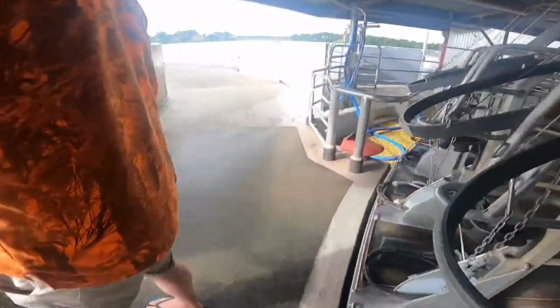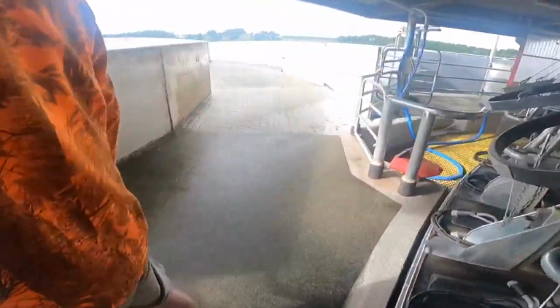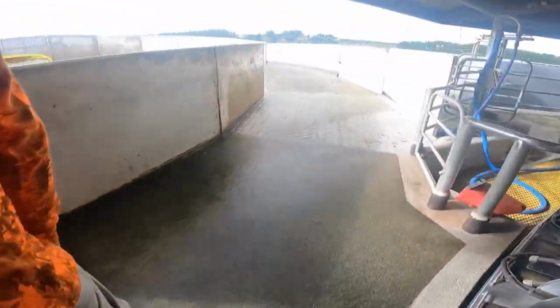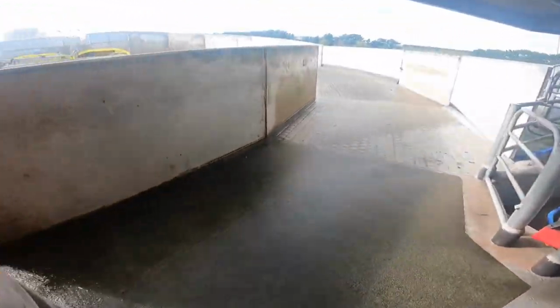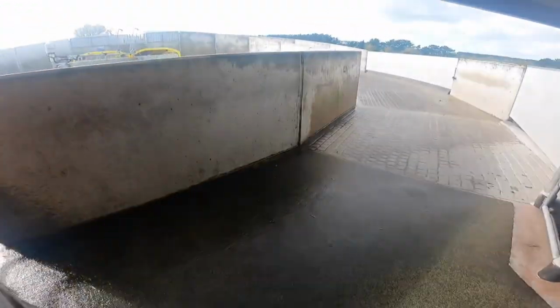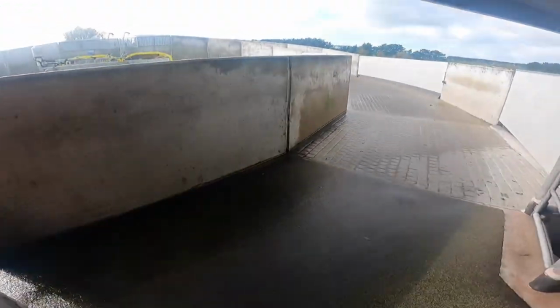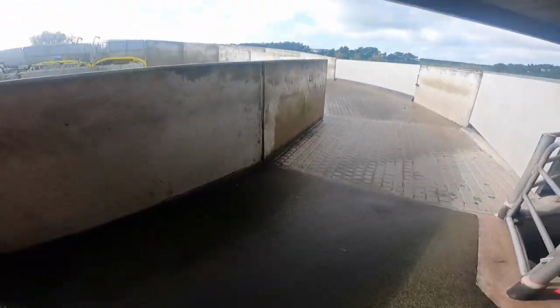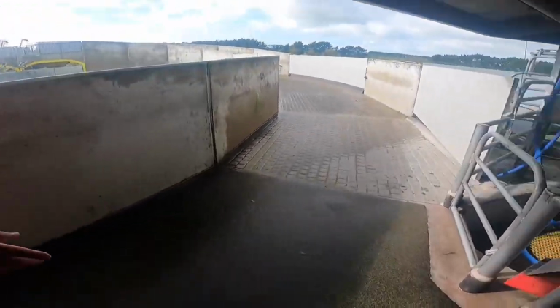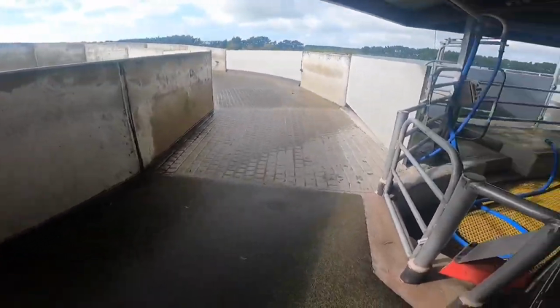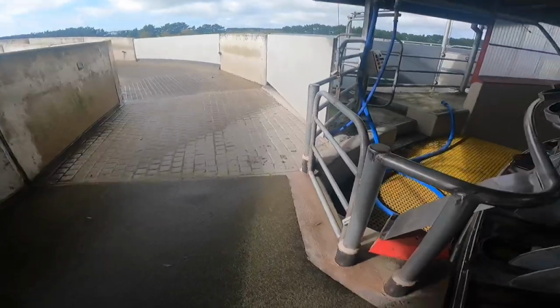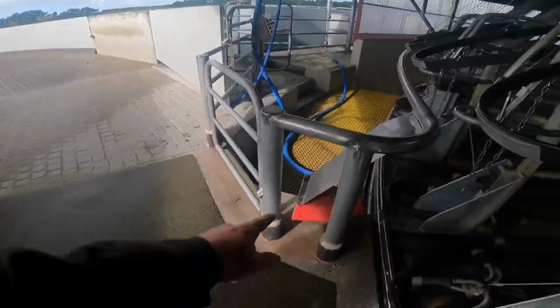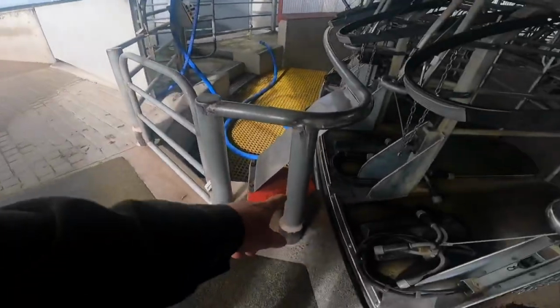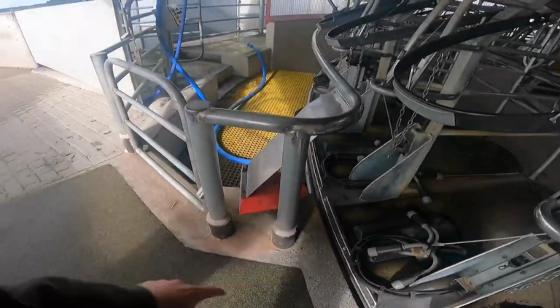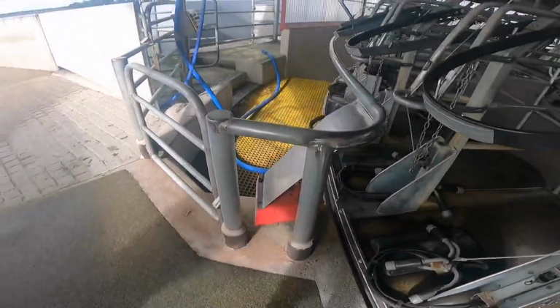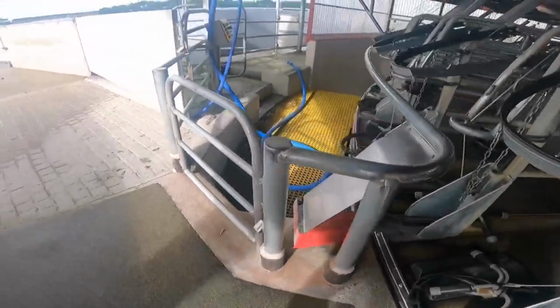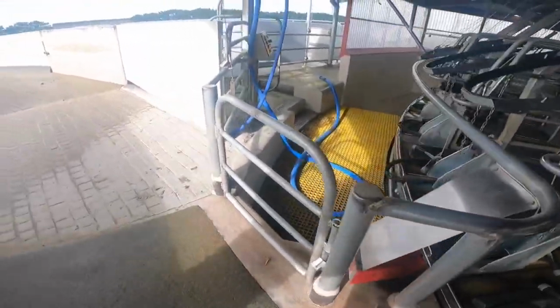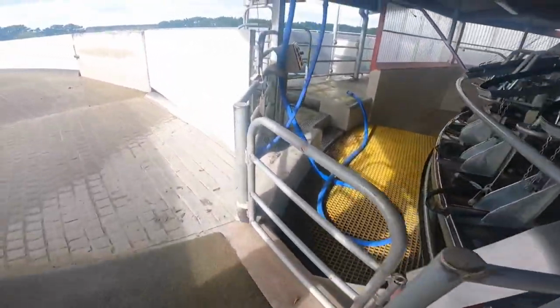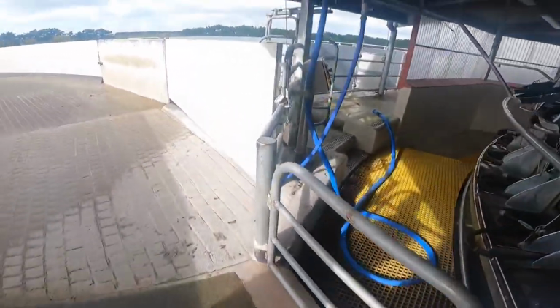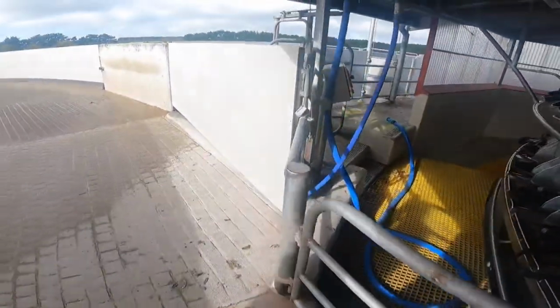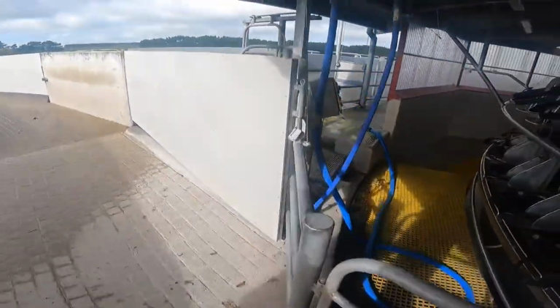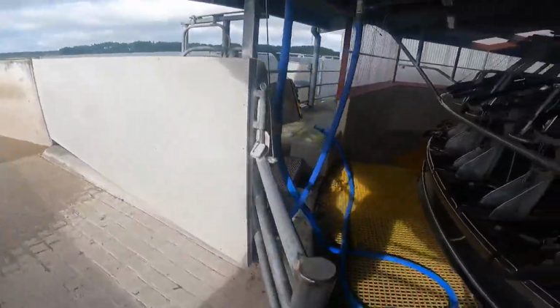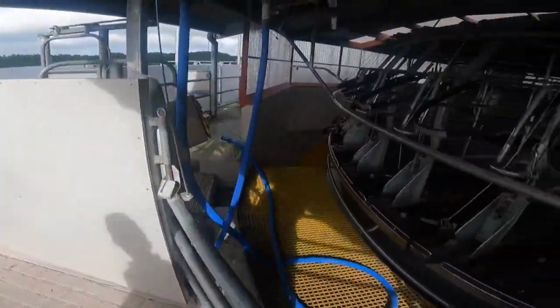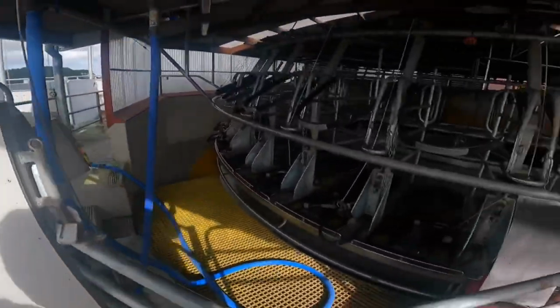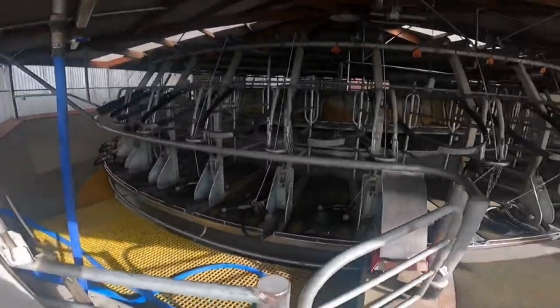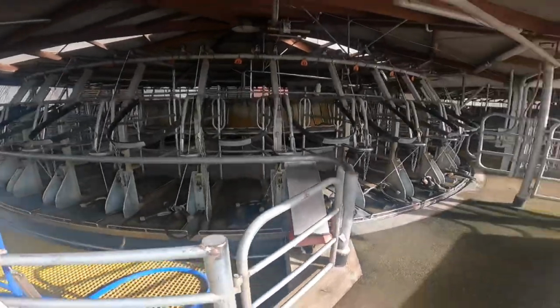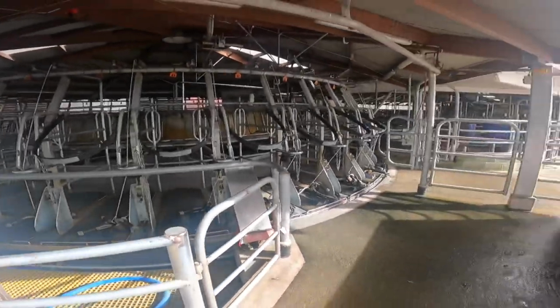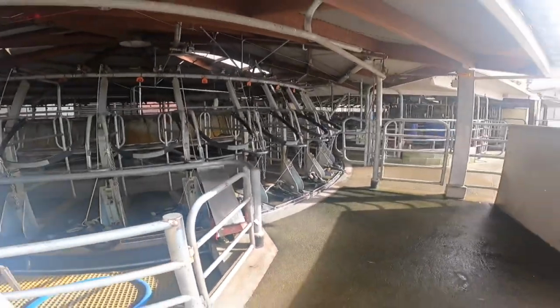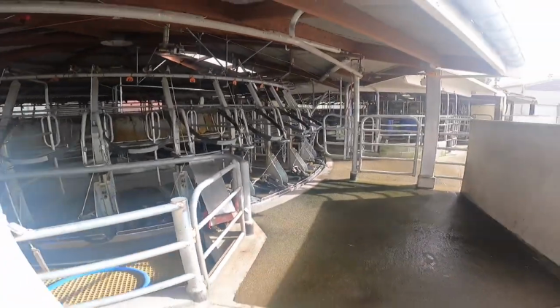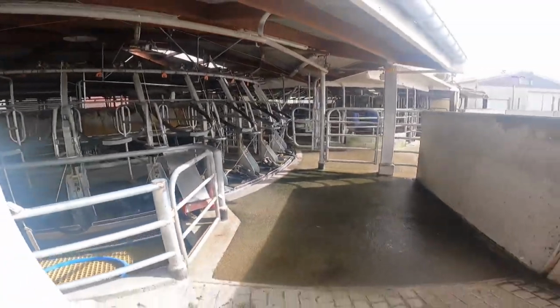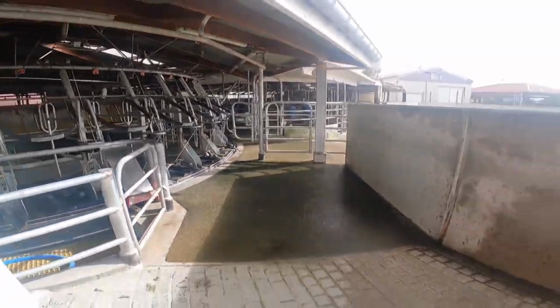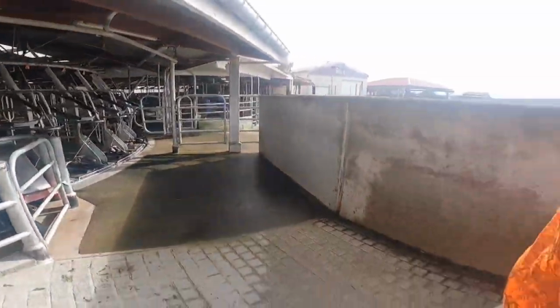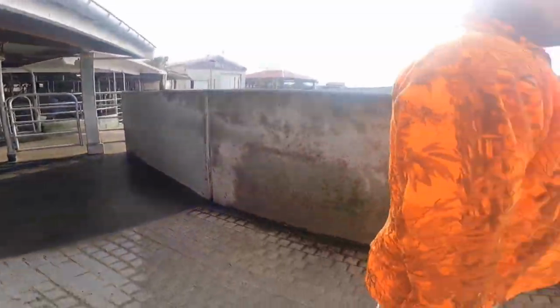It's all automated — teat sprayers, everything. It's a very nice cowshed to milk in.